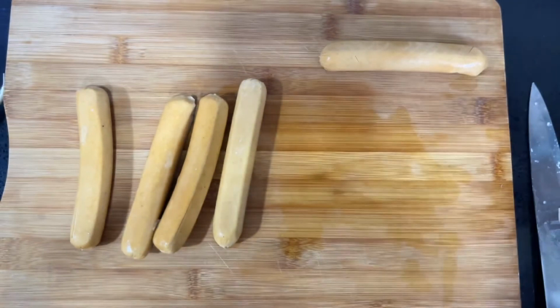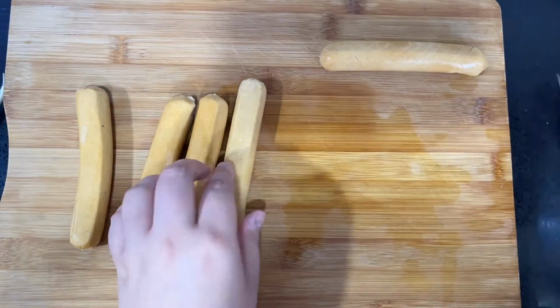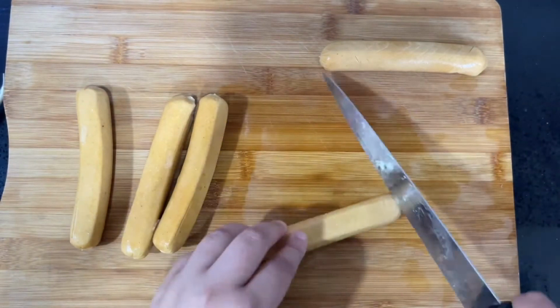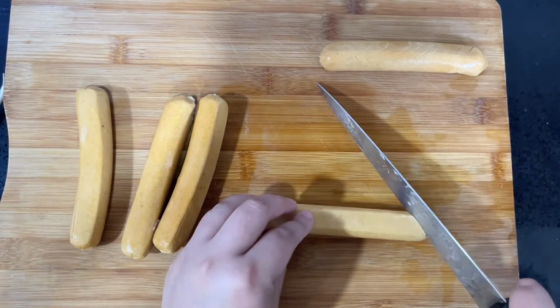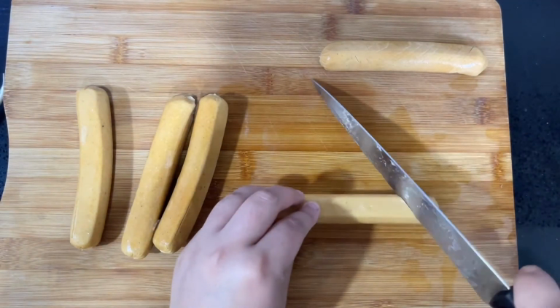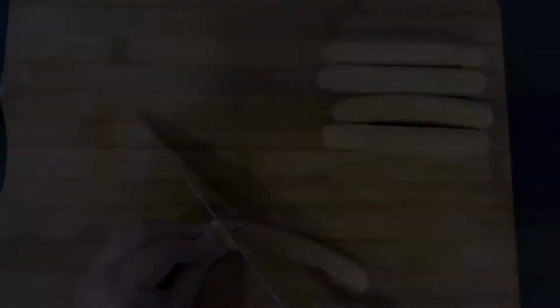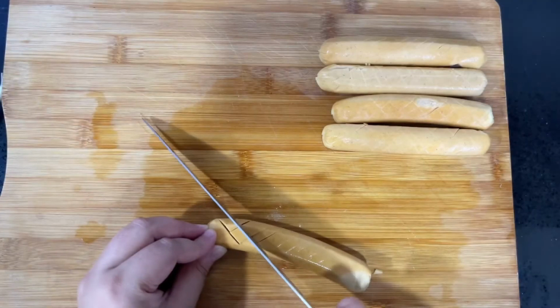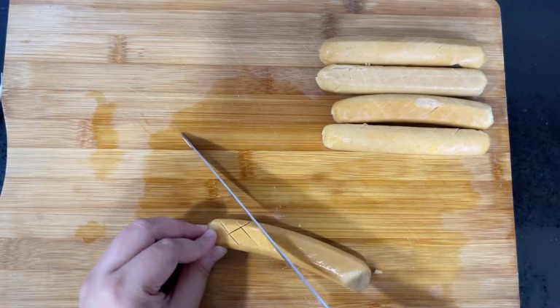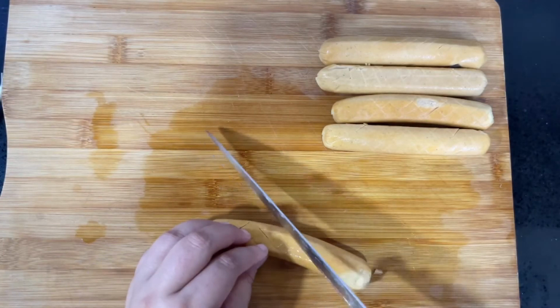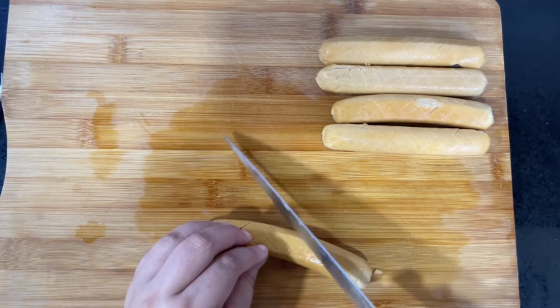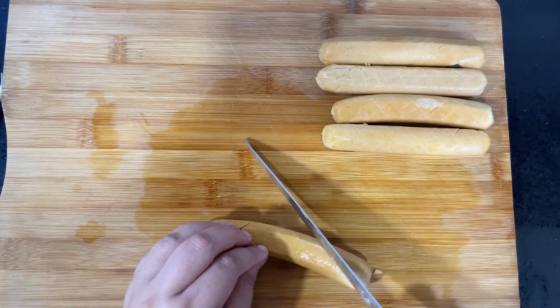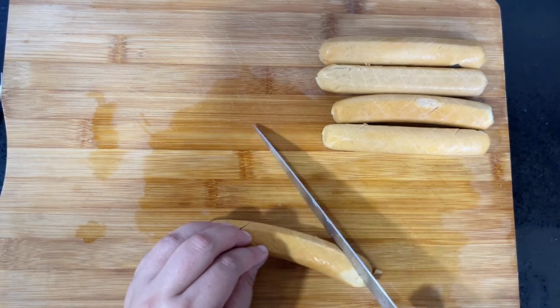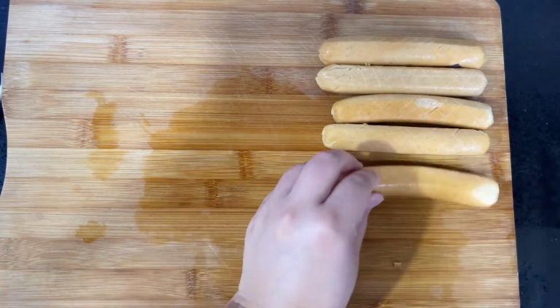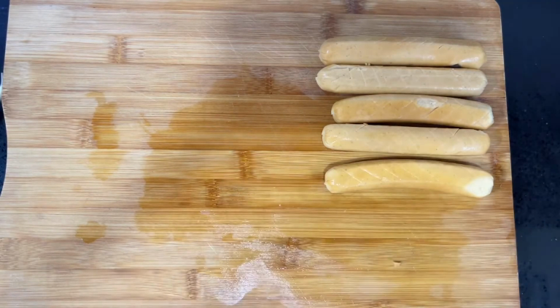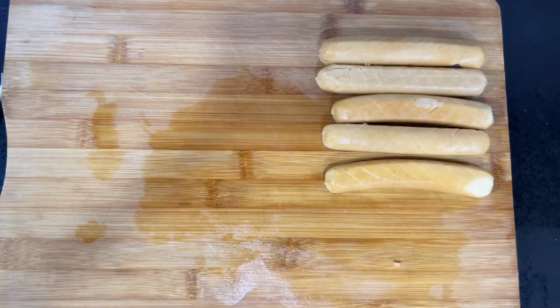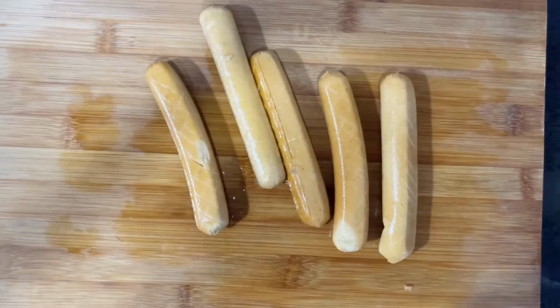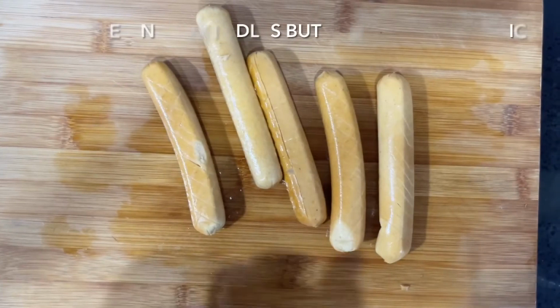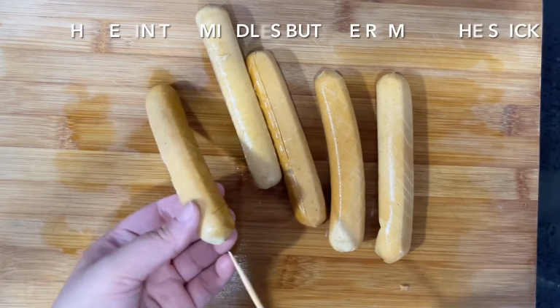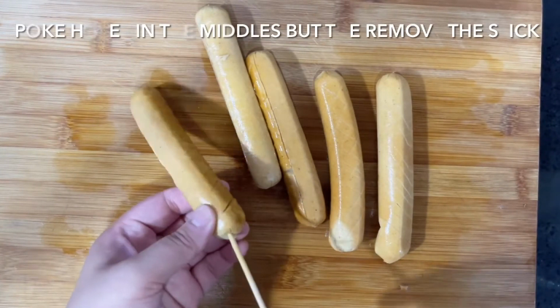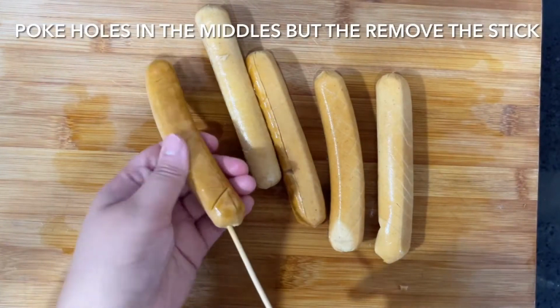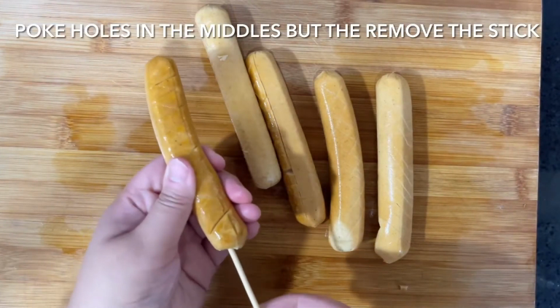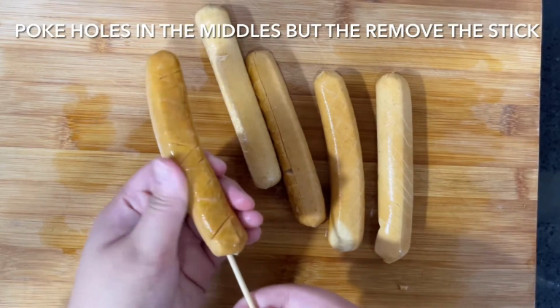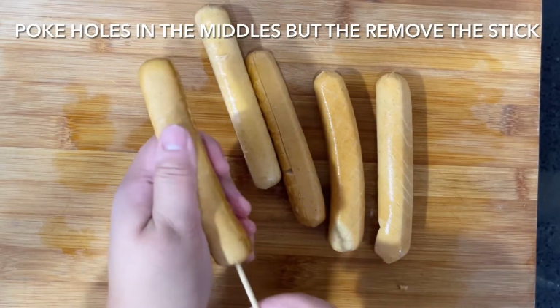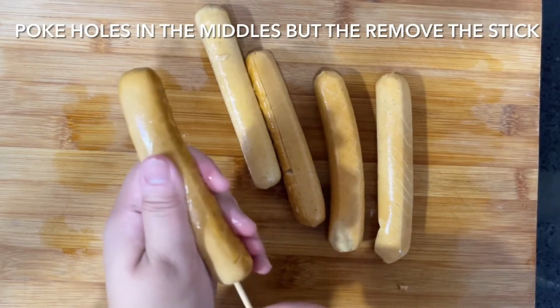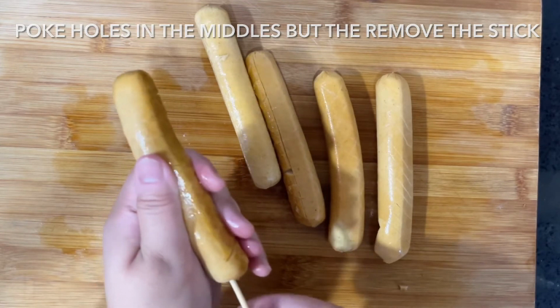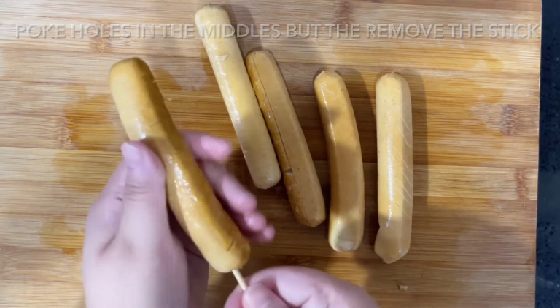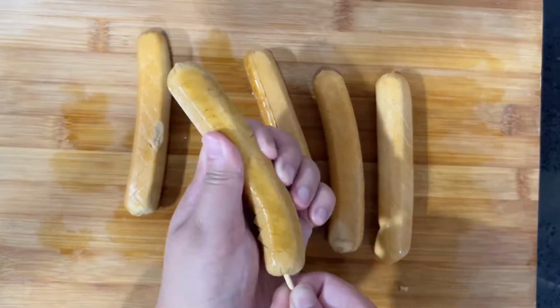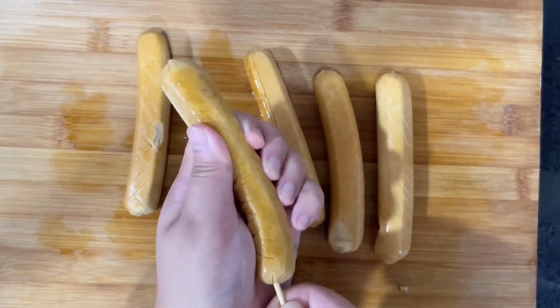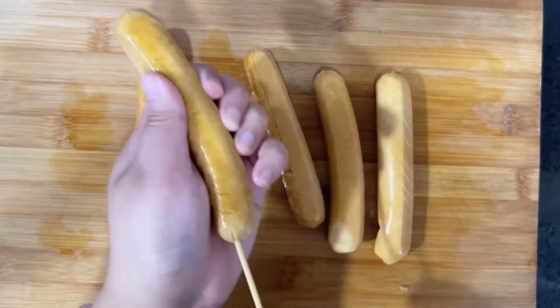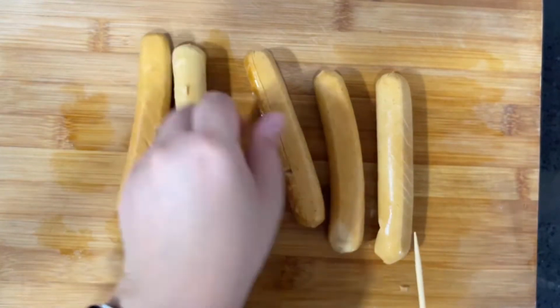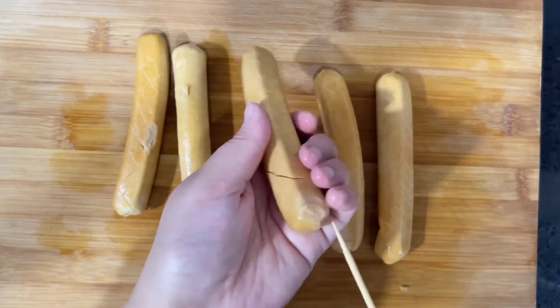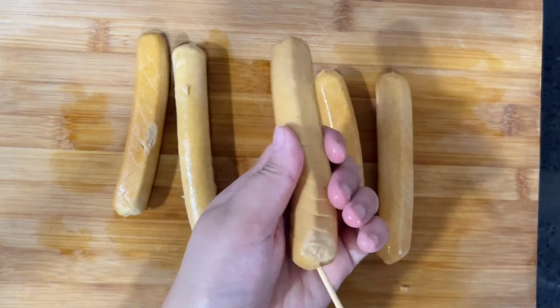At this point, we're going to poke holes in the middle of the sausage with a skewer. The skewer only needs to go around three quarters of the way through. Remove the skewers and then do the same with the rest of the sausages.